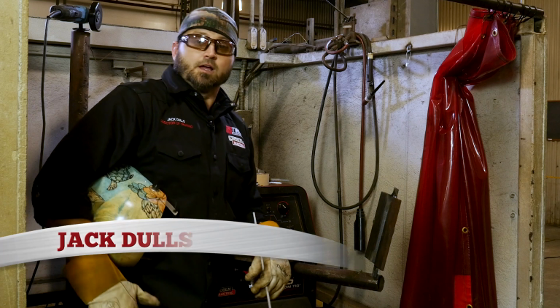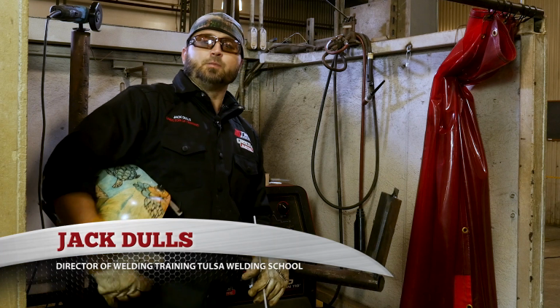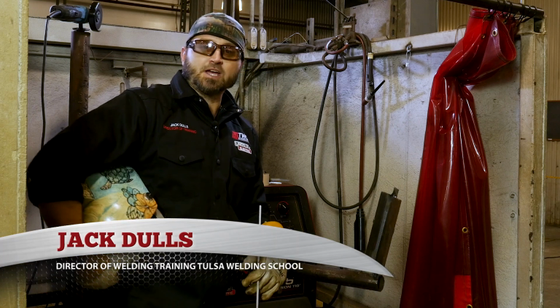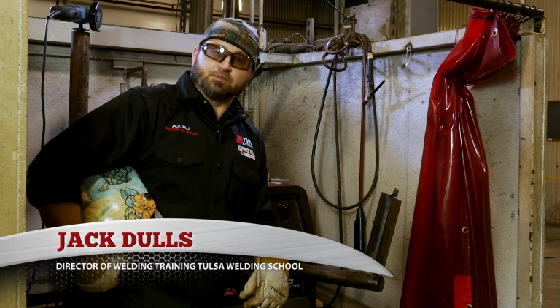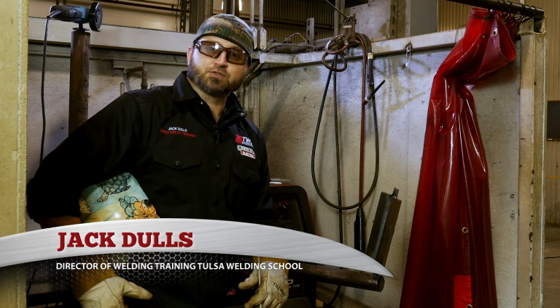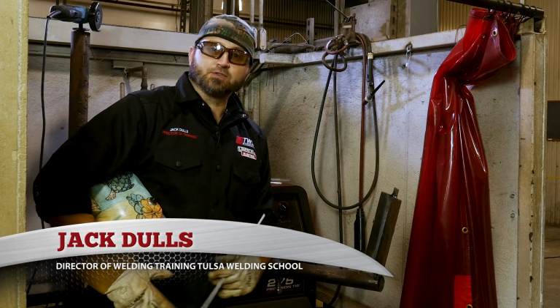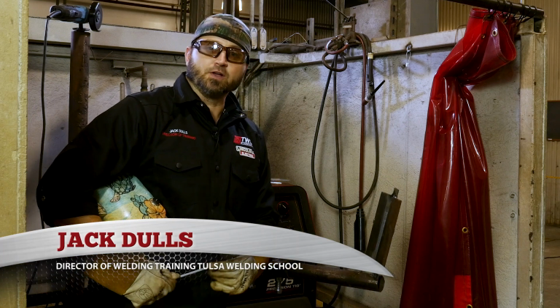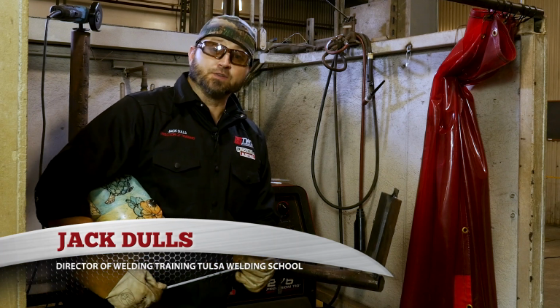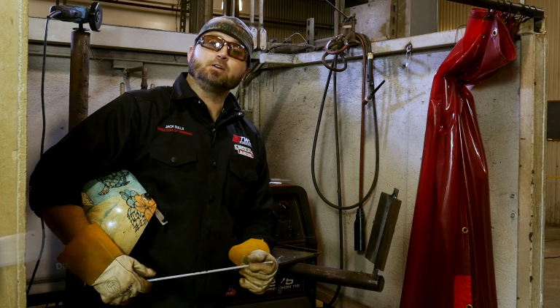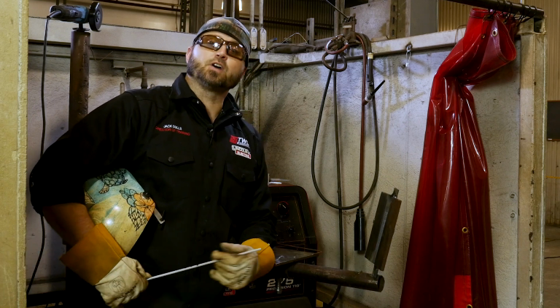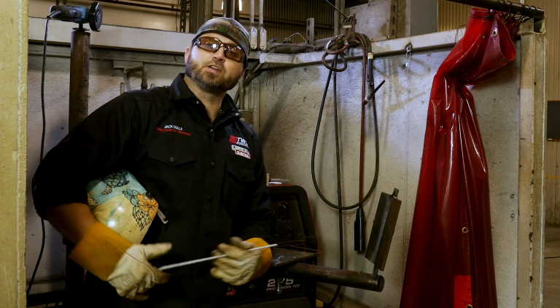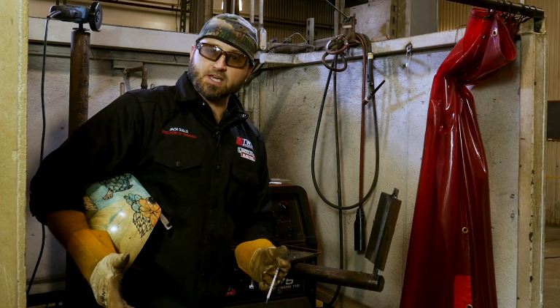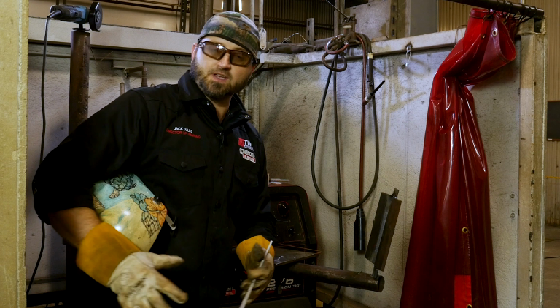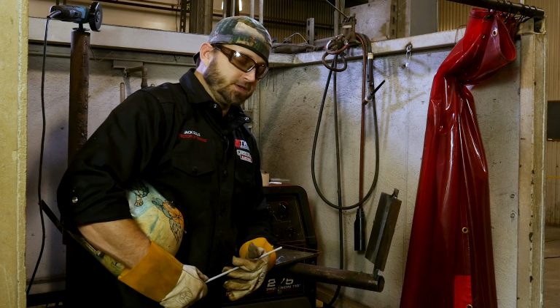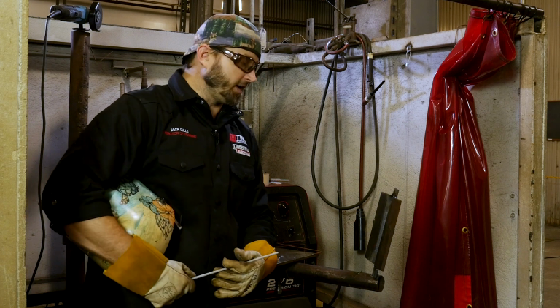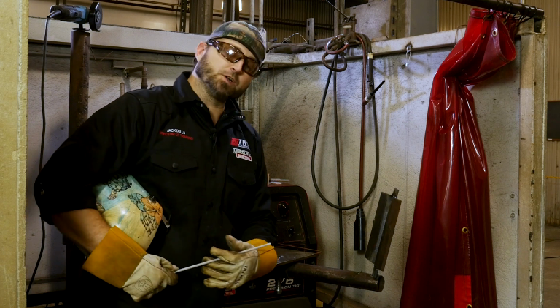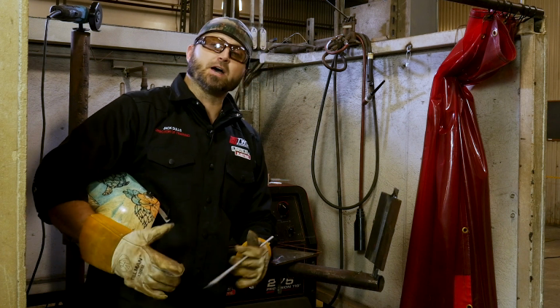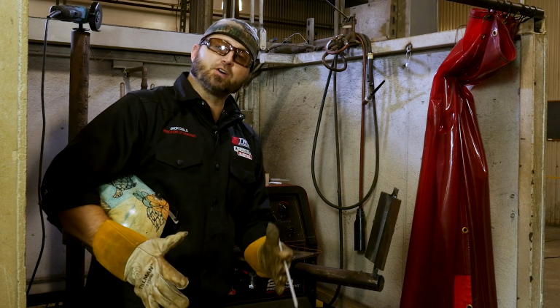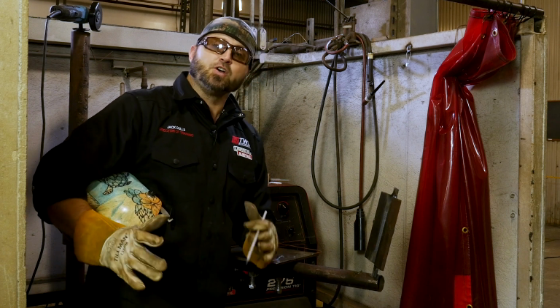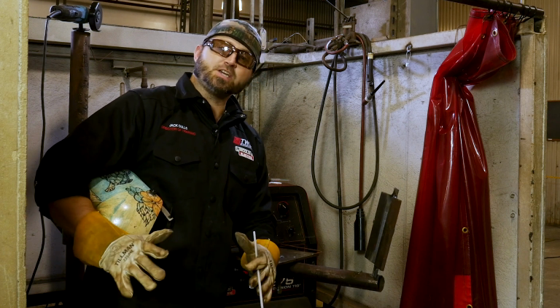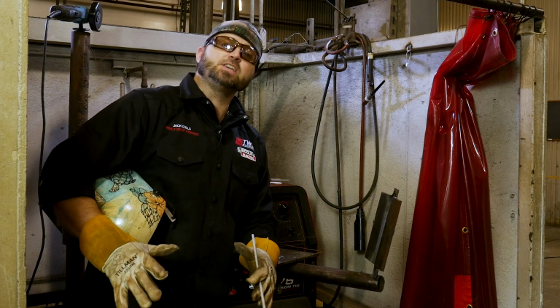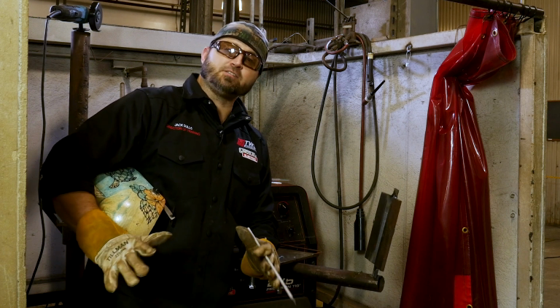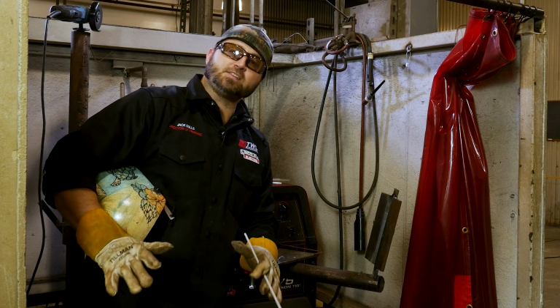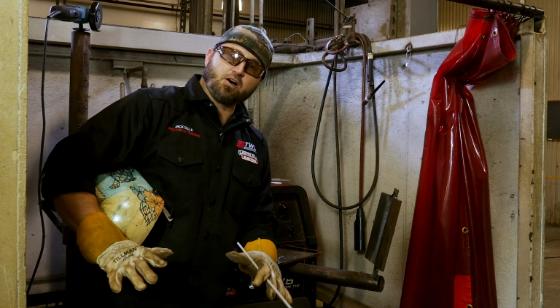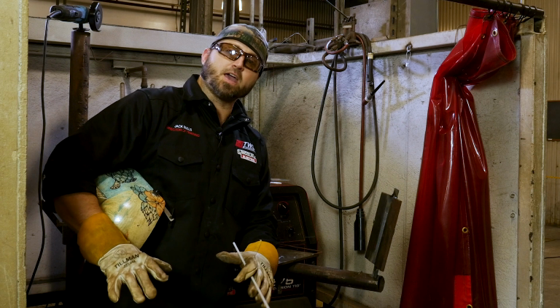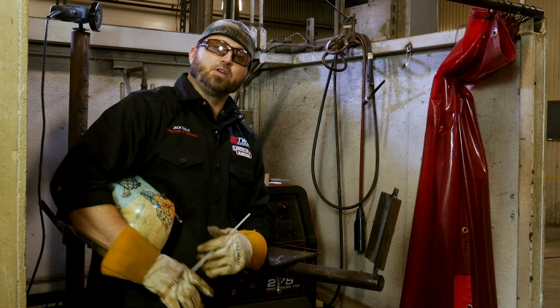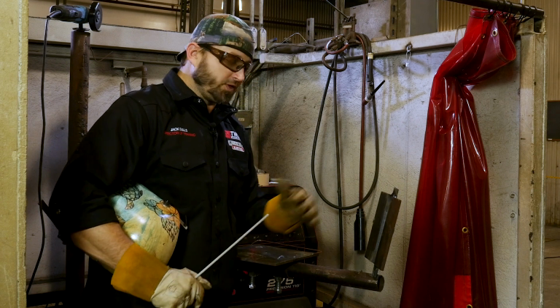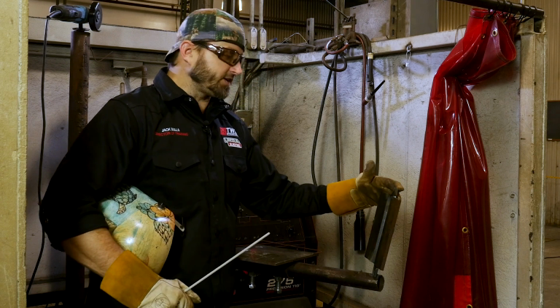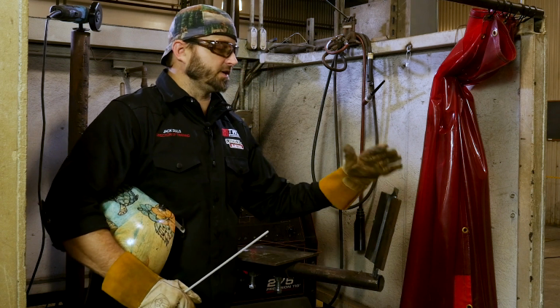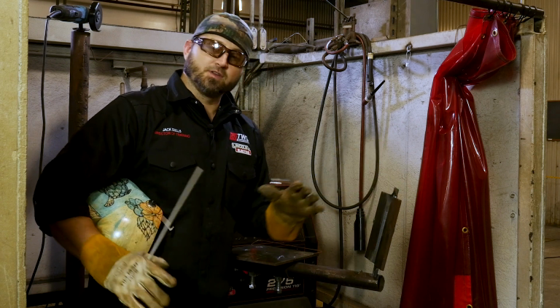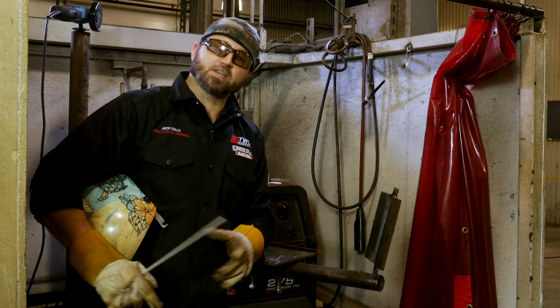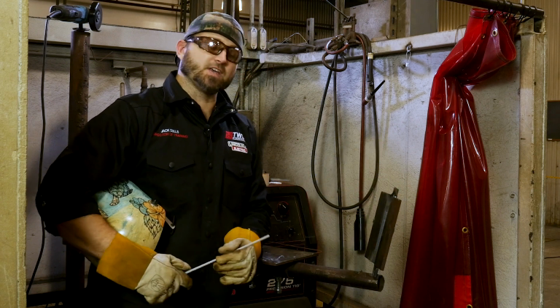Hello, my name is Jack Dulles, Director of Training here at Tulsa Welding School, and today we're going to talk about a certification test. We're going to talk about a vertical 3G 7018 all the way out with a back-and-strip certification test.